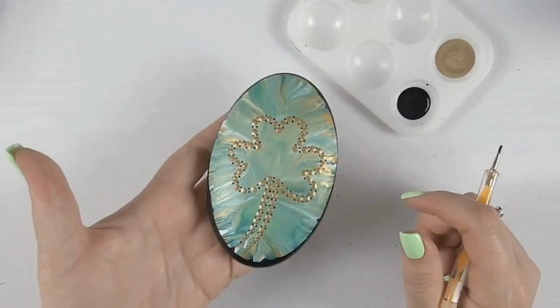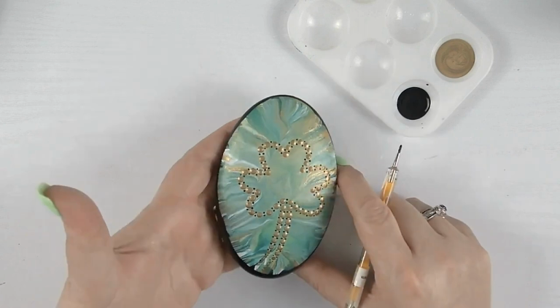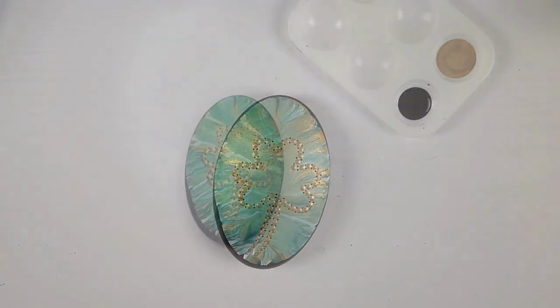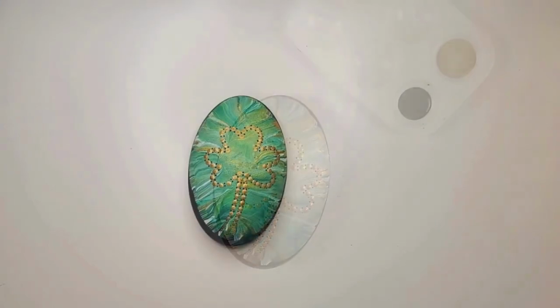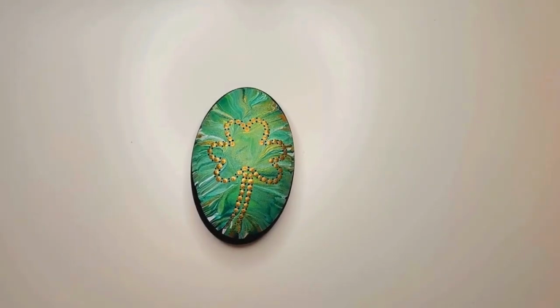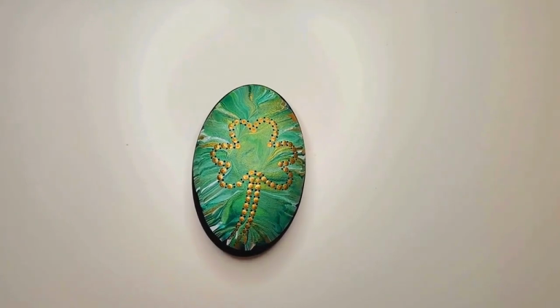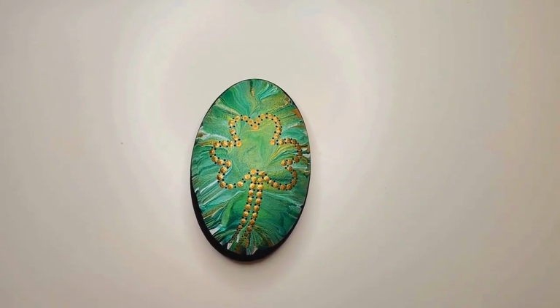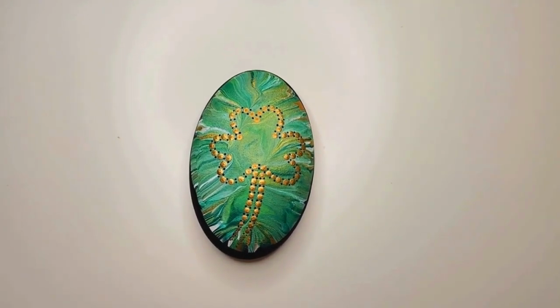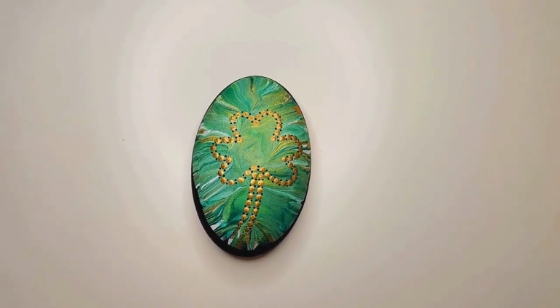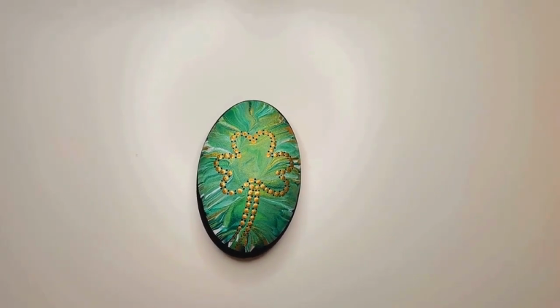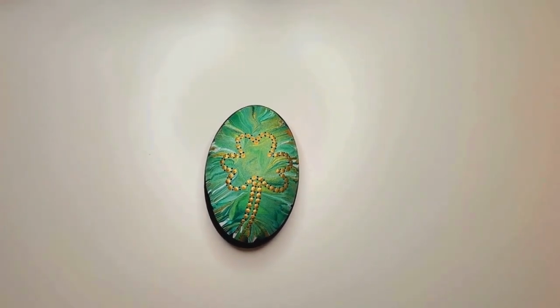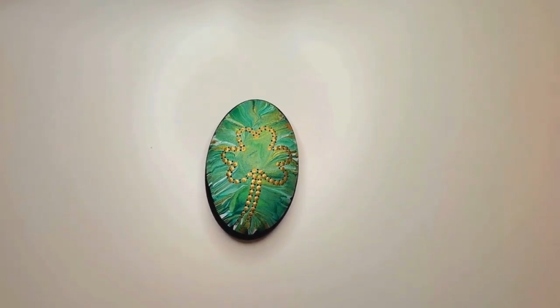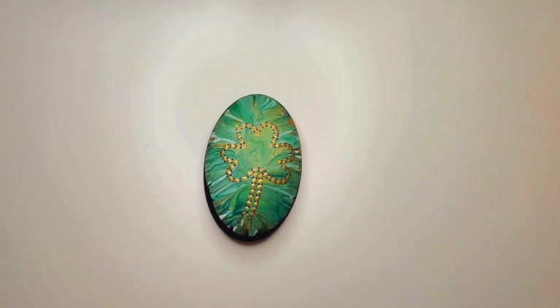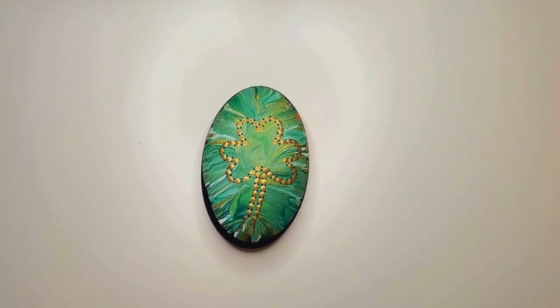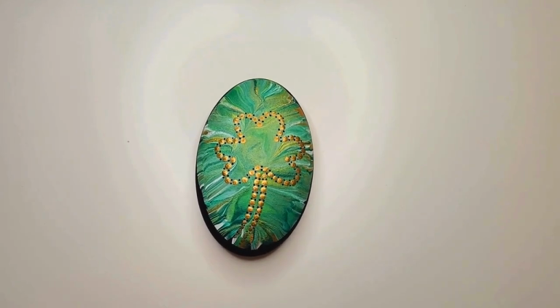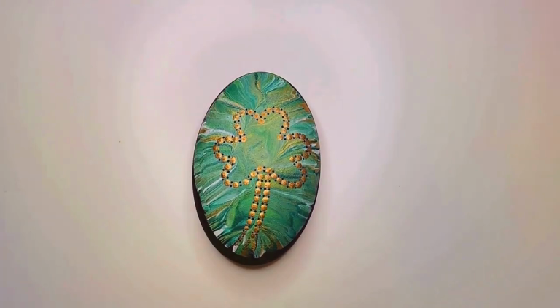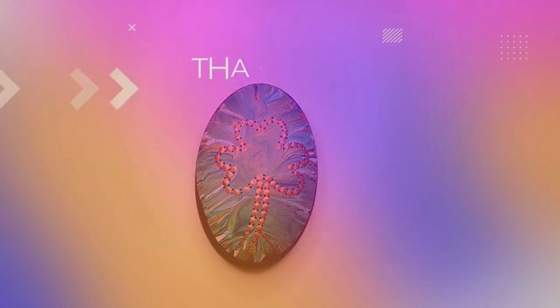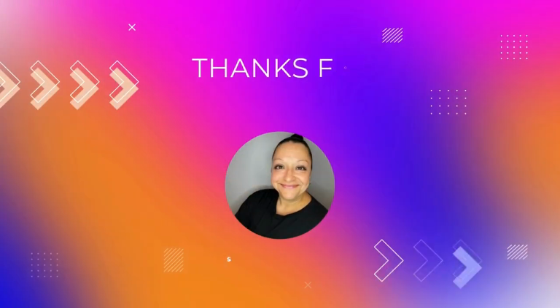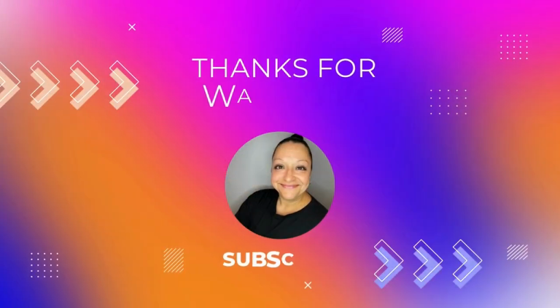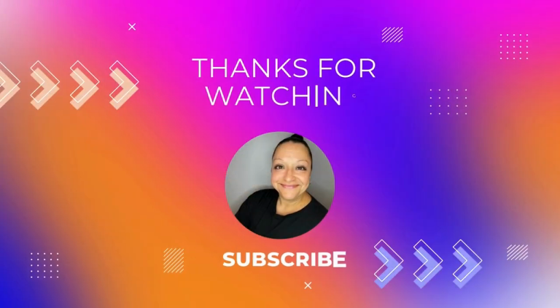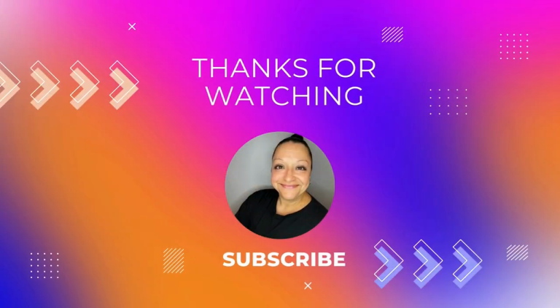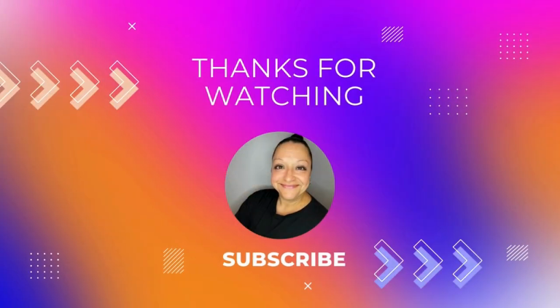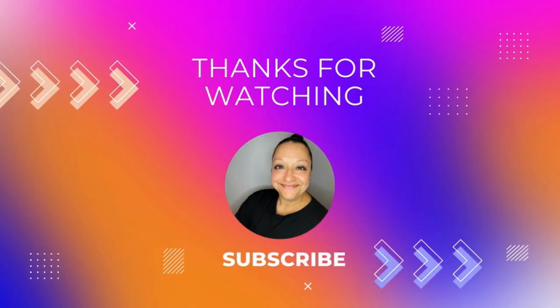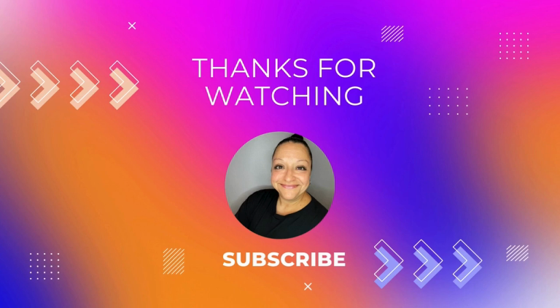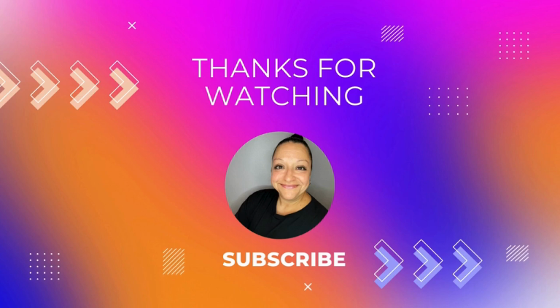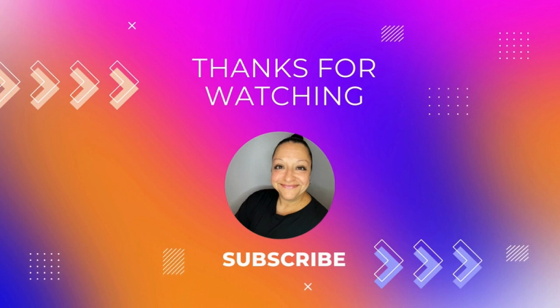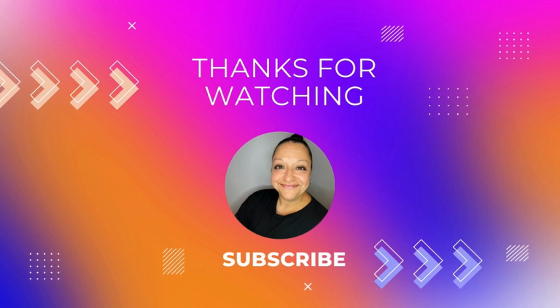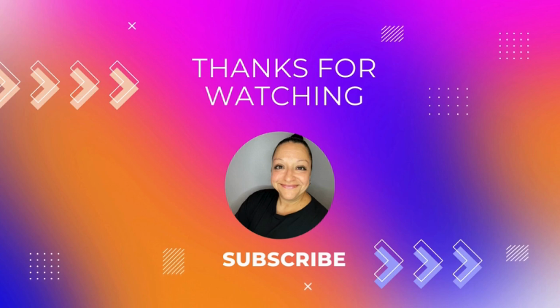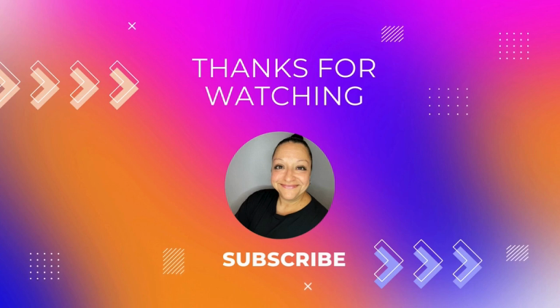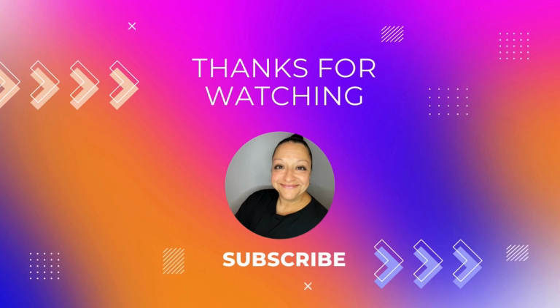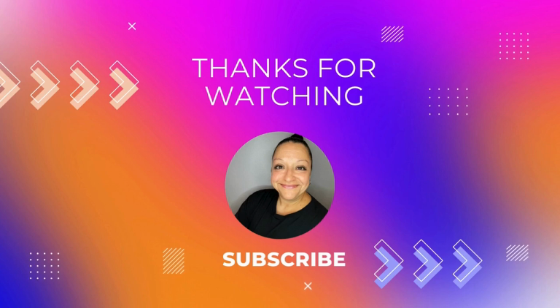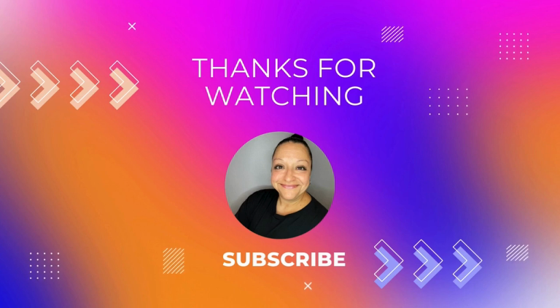Thank you for joining me on this Saint Patrick's Day inspired dot painted tutorial. I hope it brings a little luck of the Irish into your world. If you enjoyed this tutorial please comment below and don't forget to subscribe so that we can continue to get crafty together. Toodaloo!